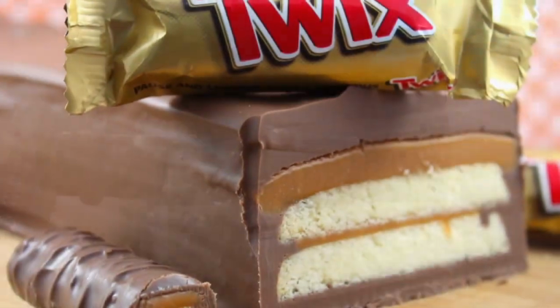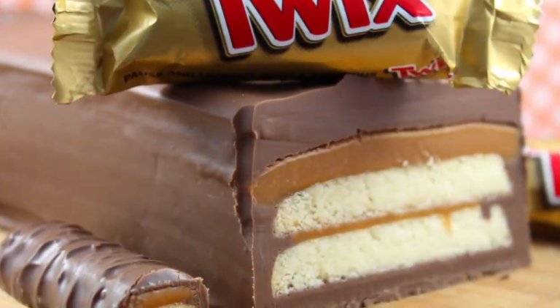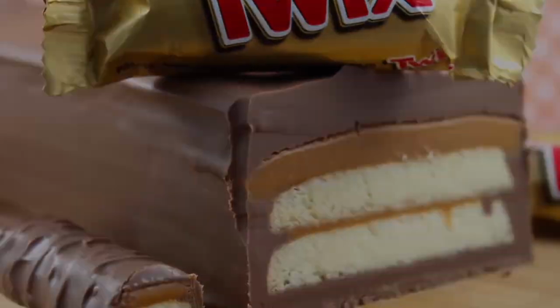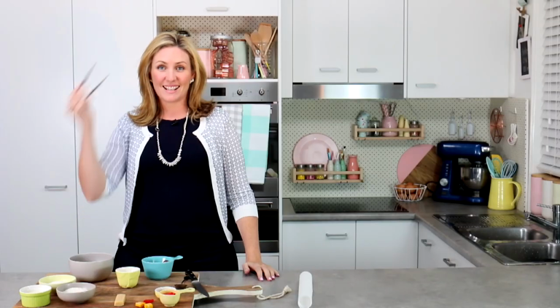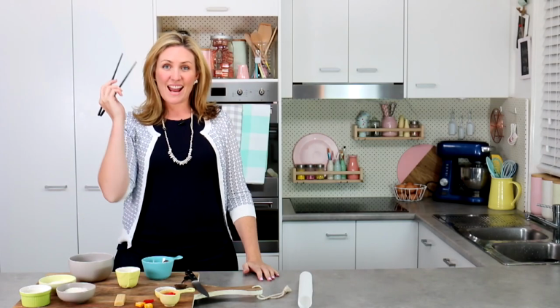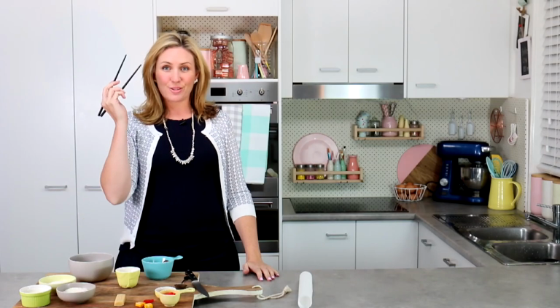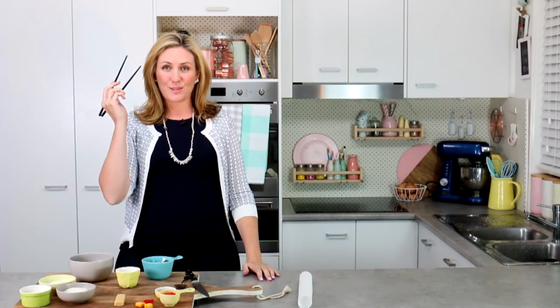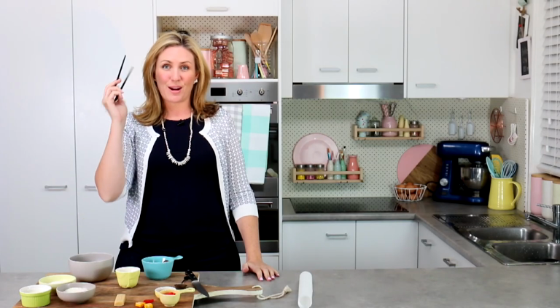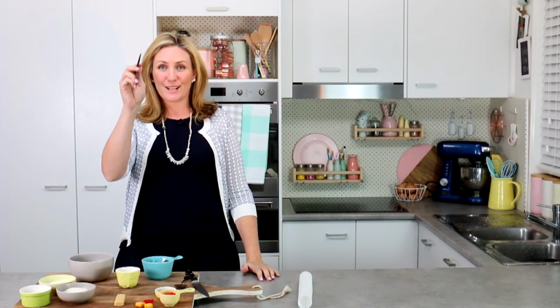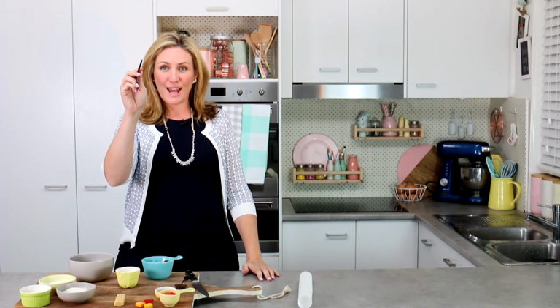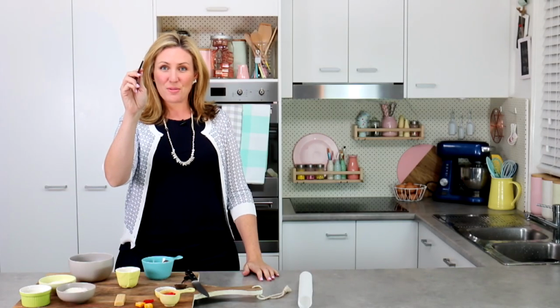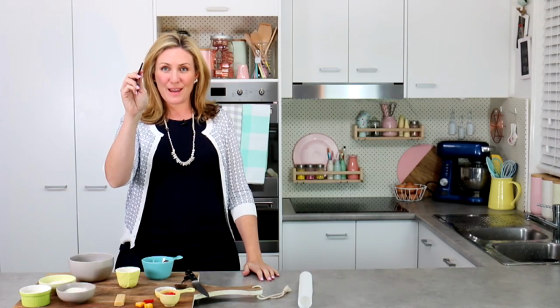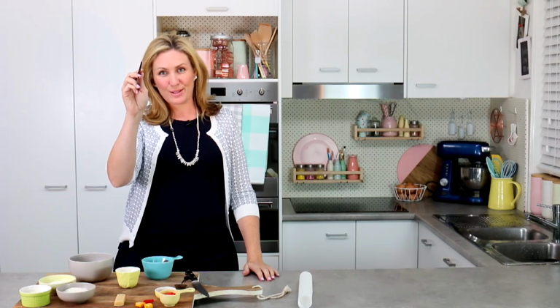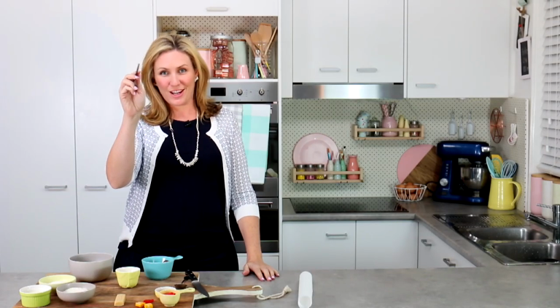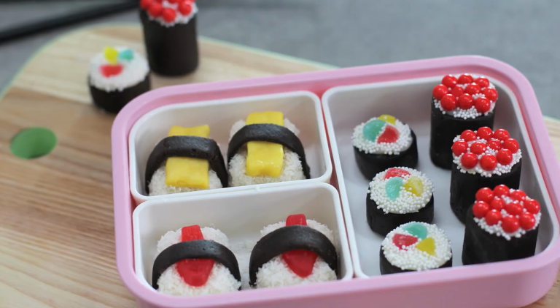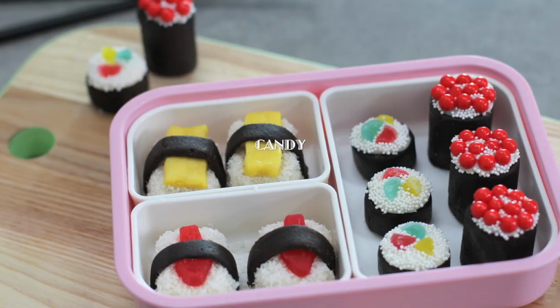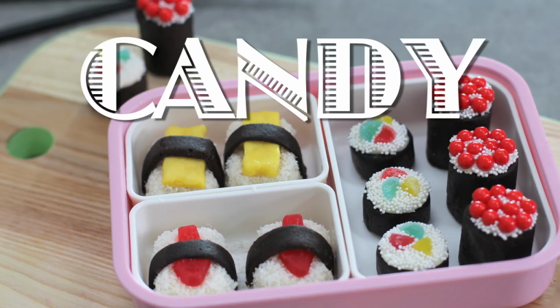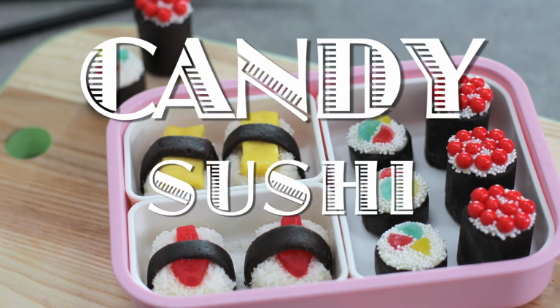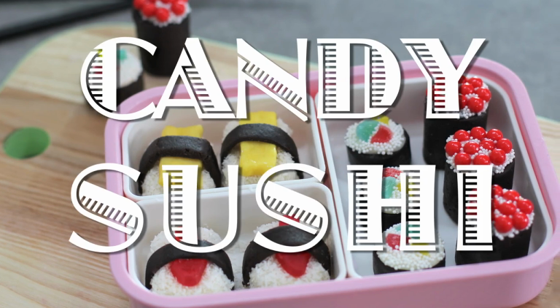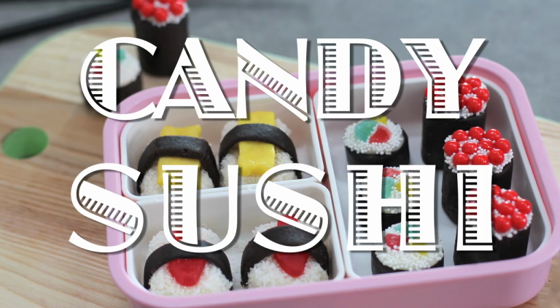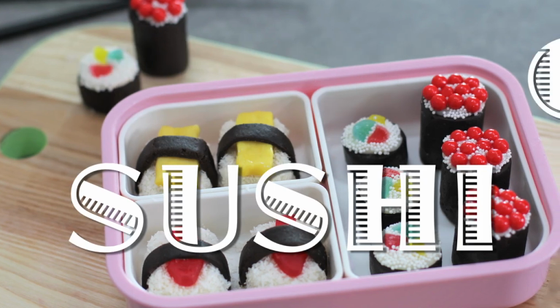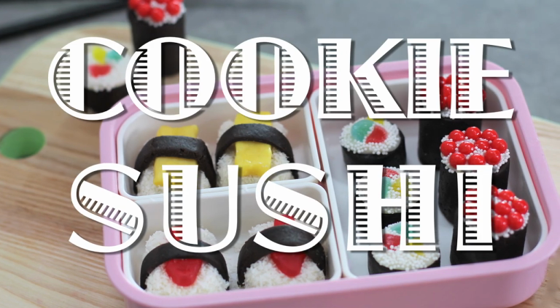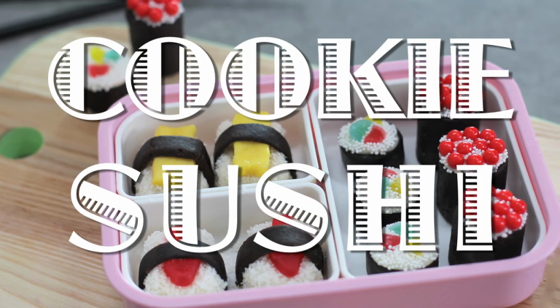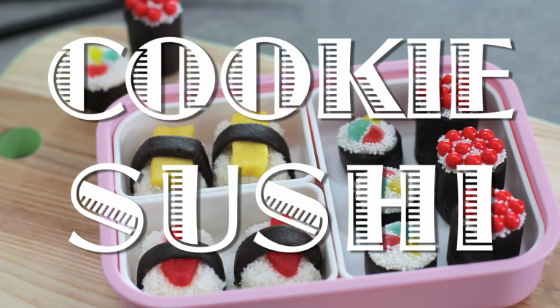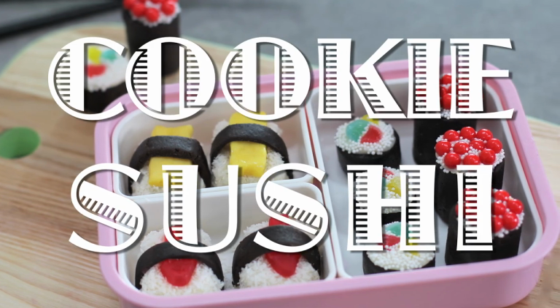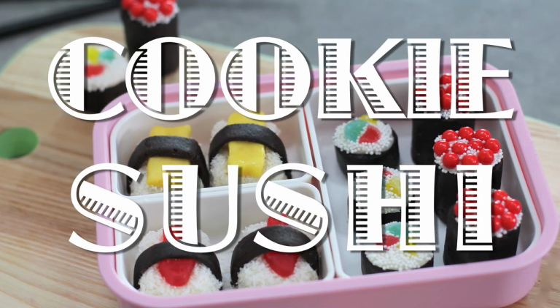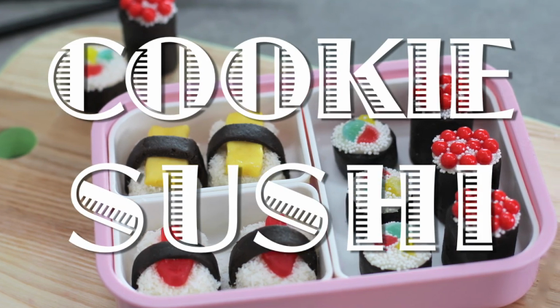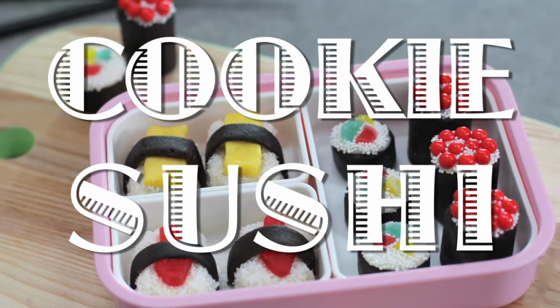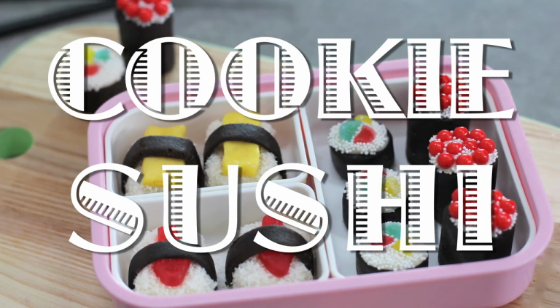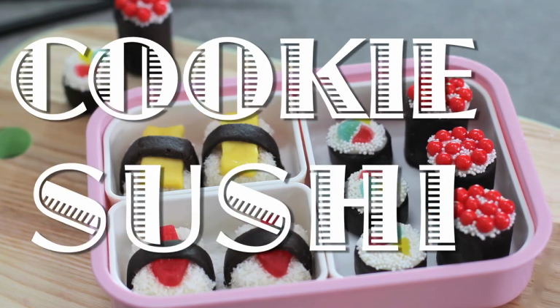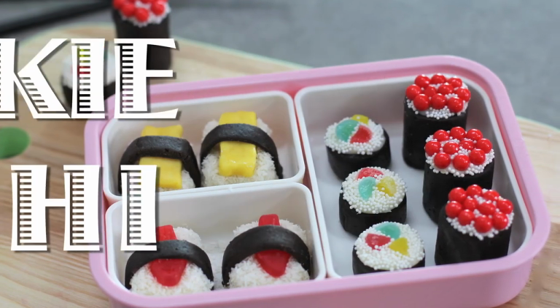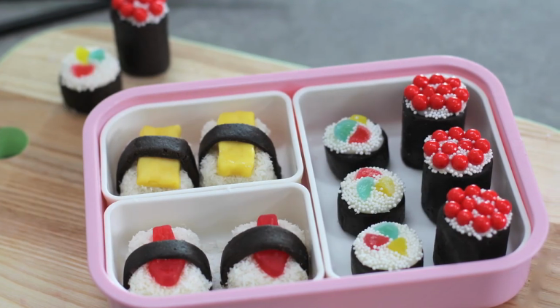Hey guys, it's Elise and get your chopsticks ready because today we are making sushi — candy sushi, actually cookie sushi. This sushi is gorgeous, it's amazing and it's no-bake.